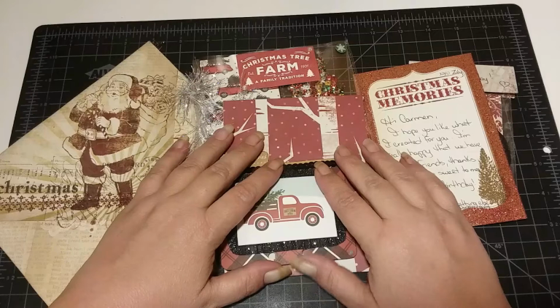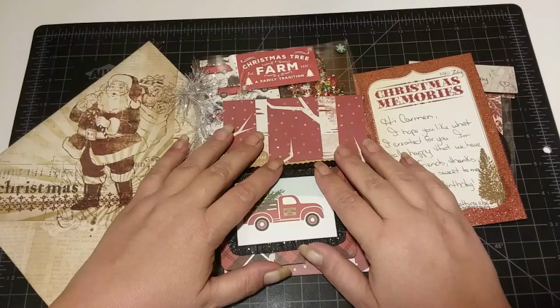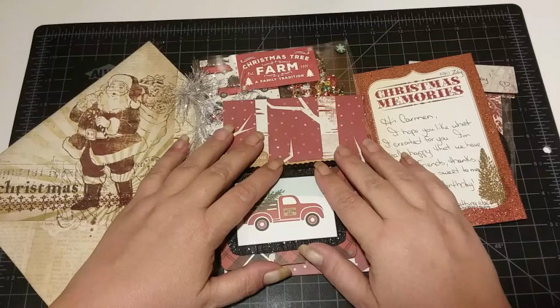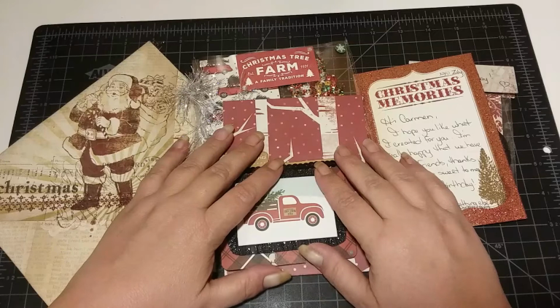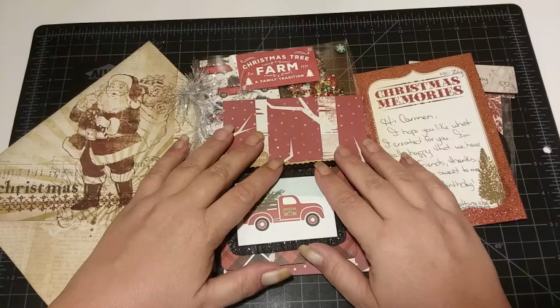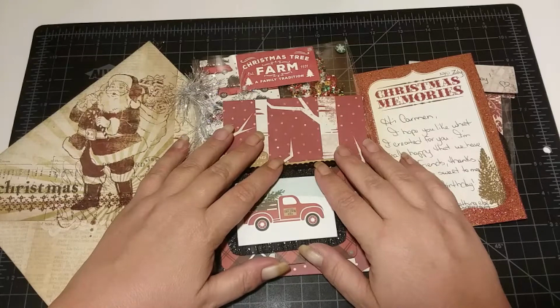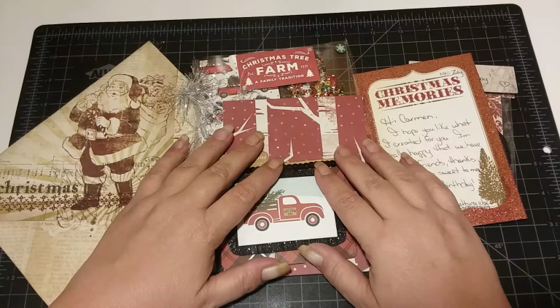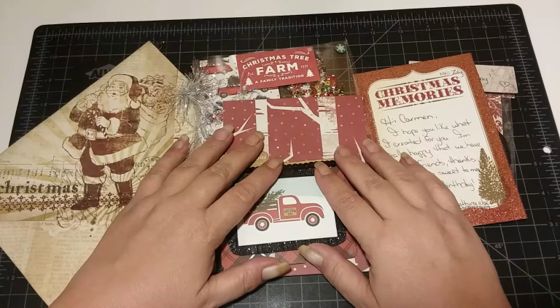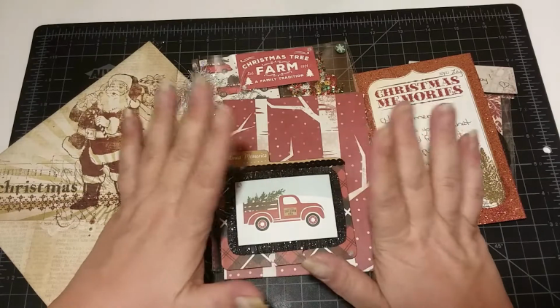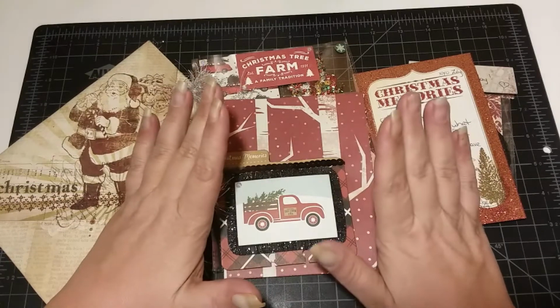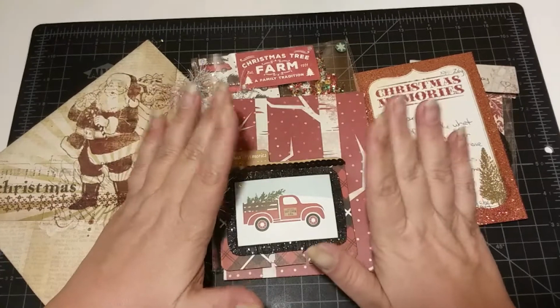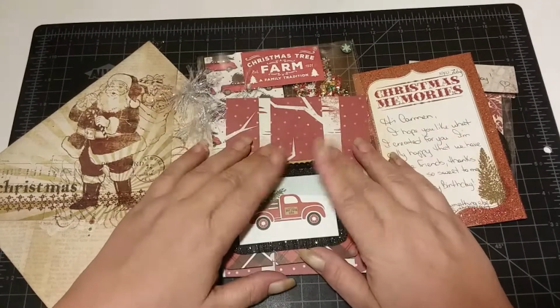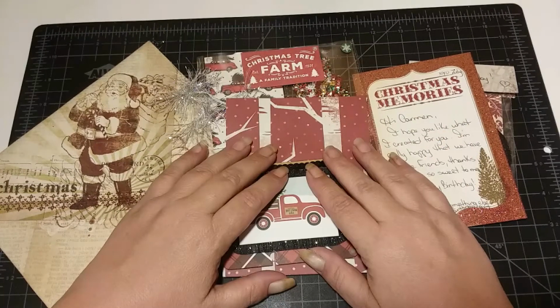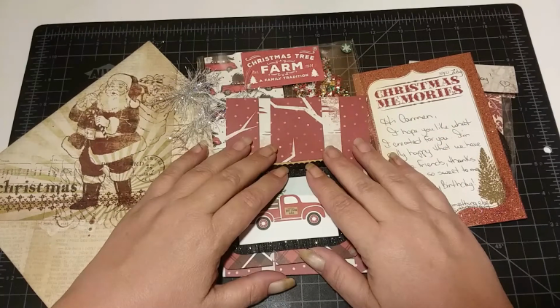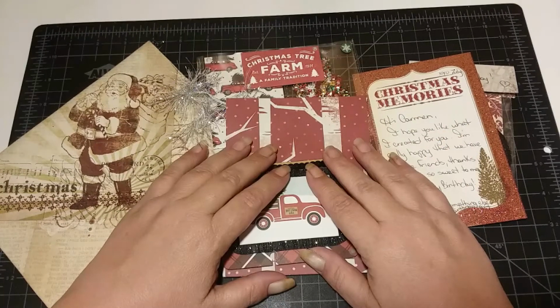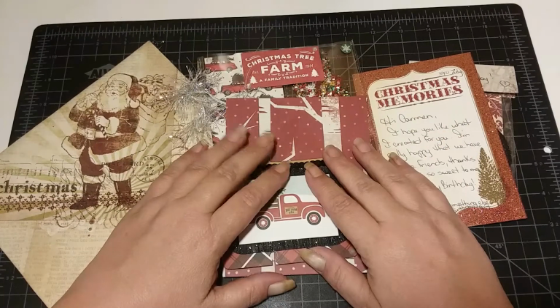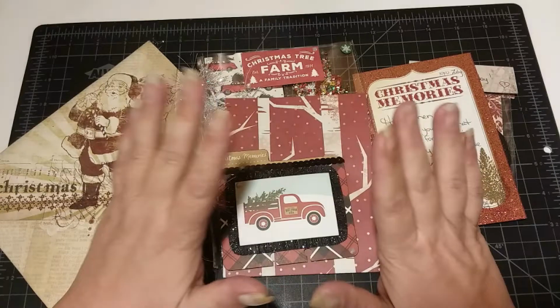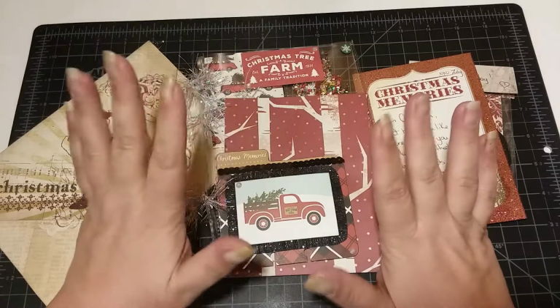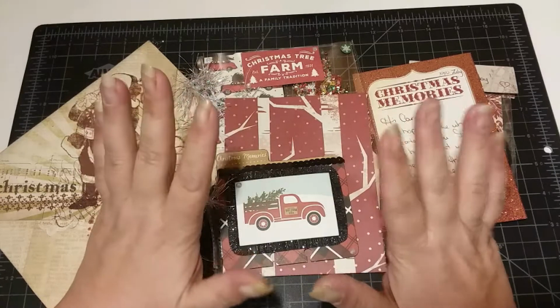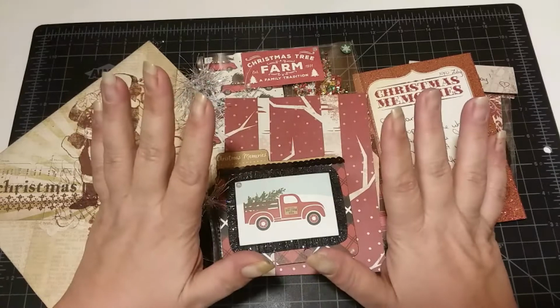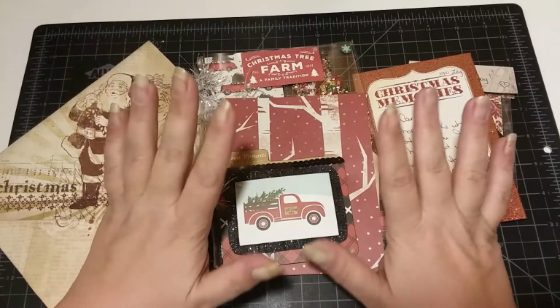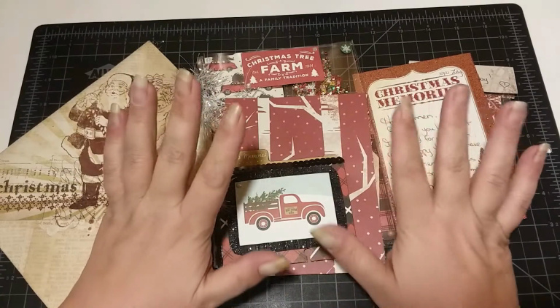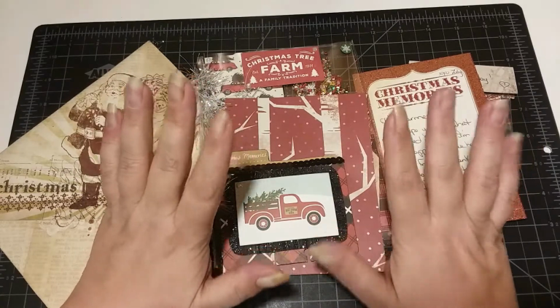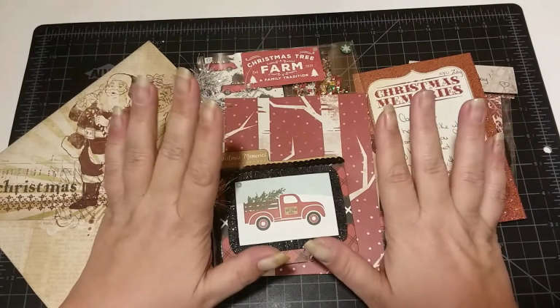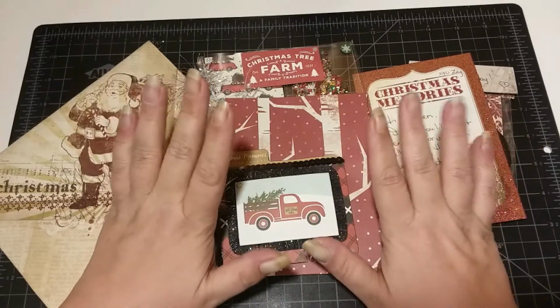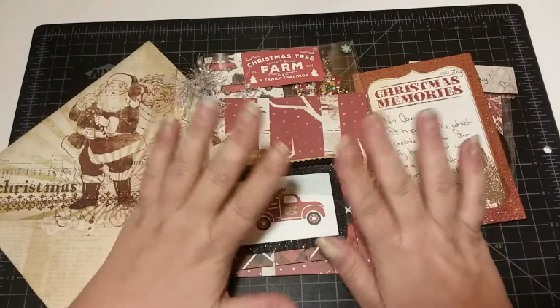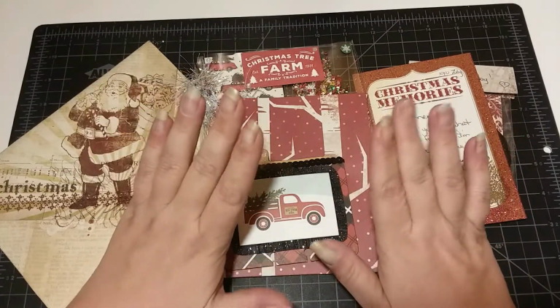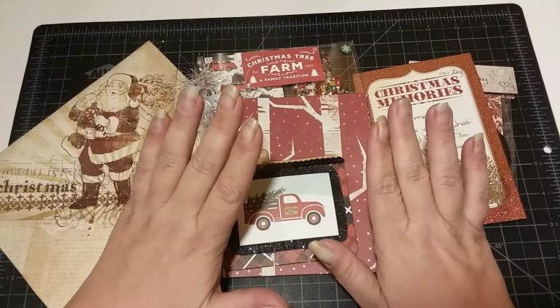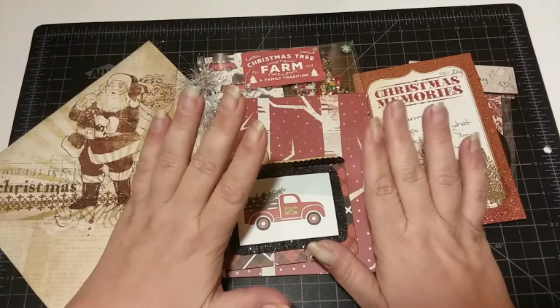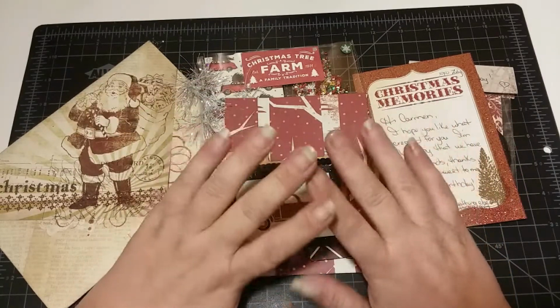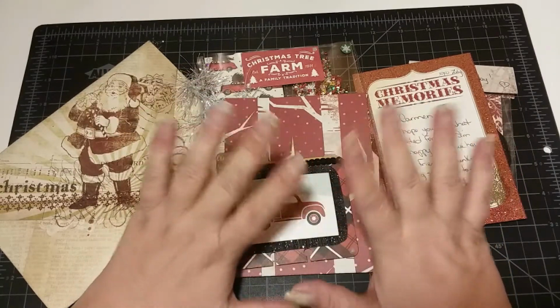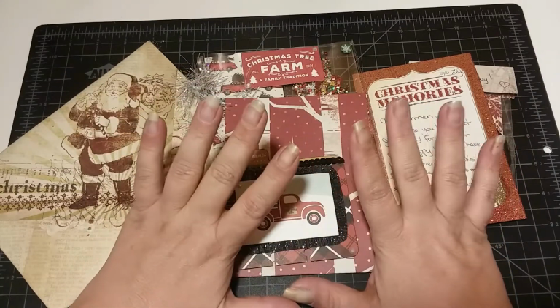Hey, y'all. It's Carmen with Real Life, Real Life, and I am here with entry number 30. I could not be more blessed by y'all's generosity. It is unreal.